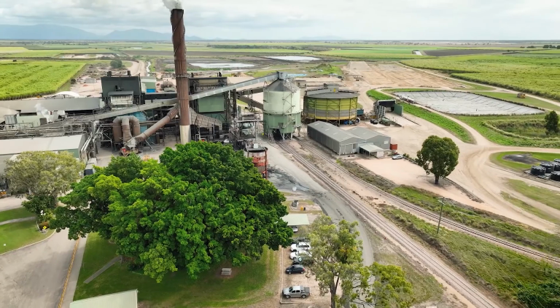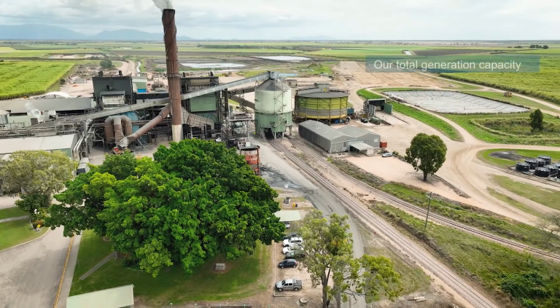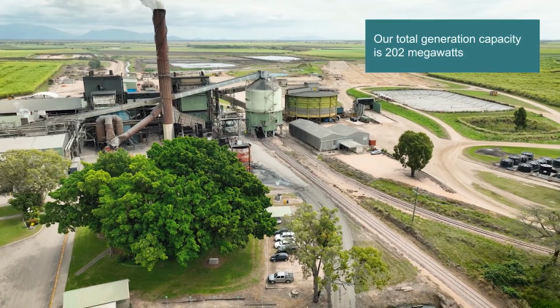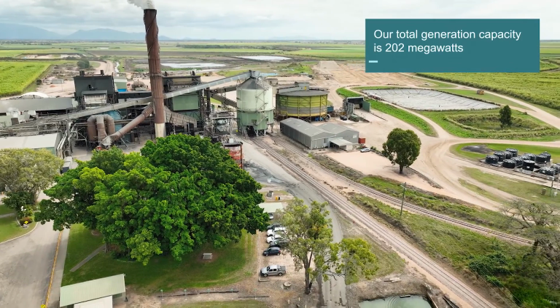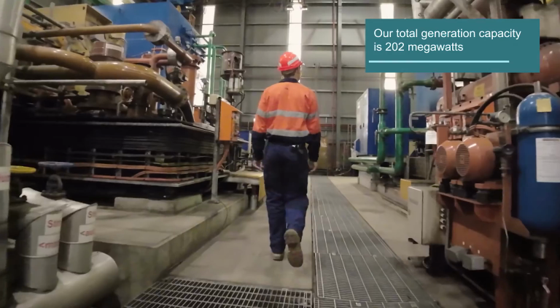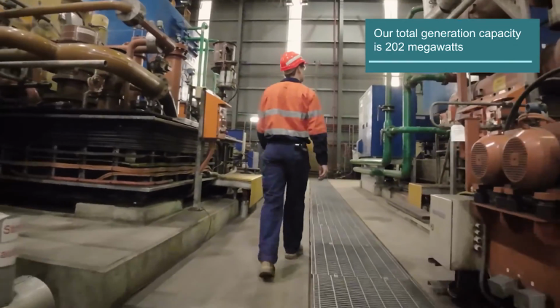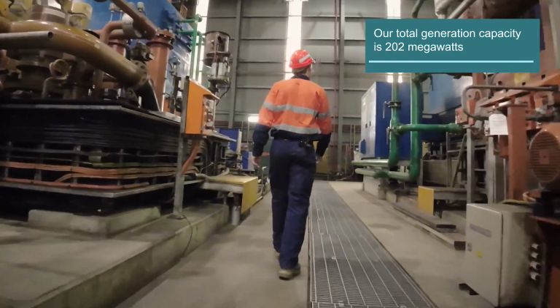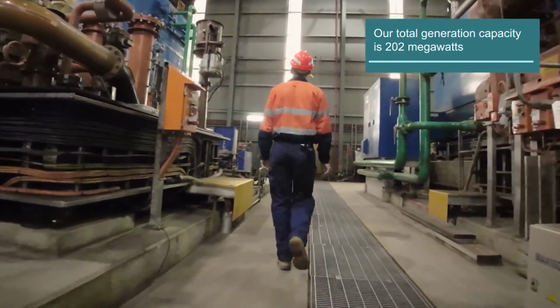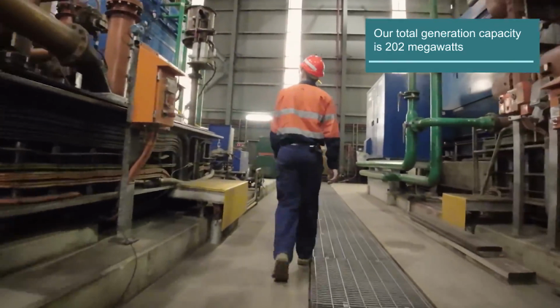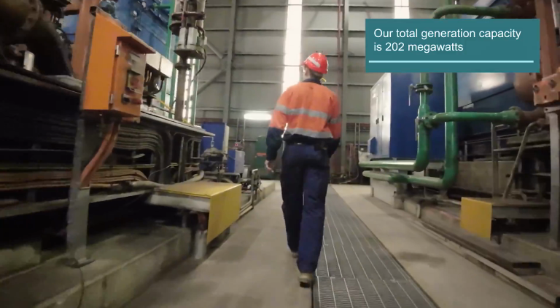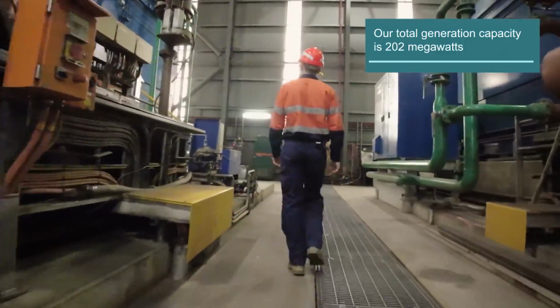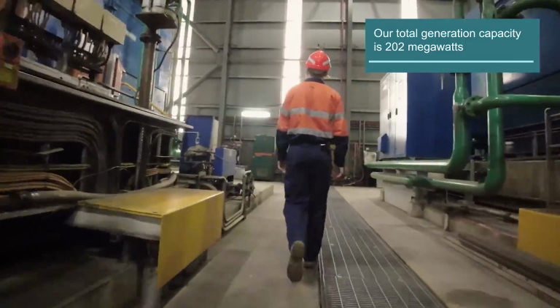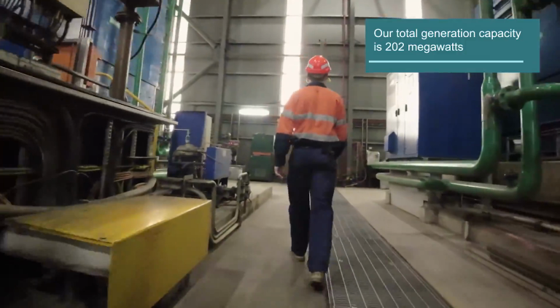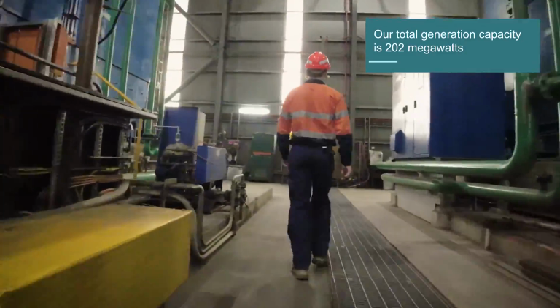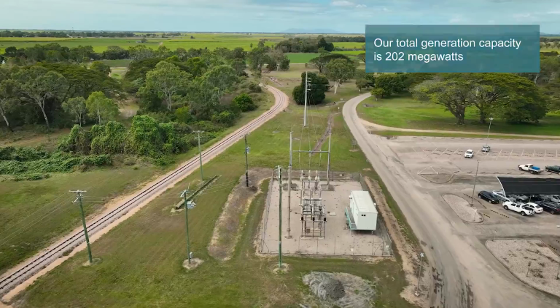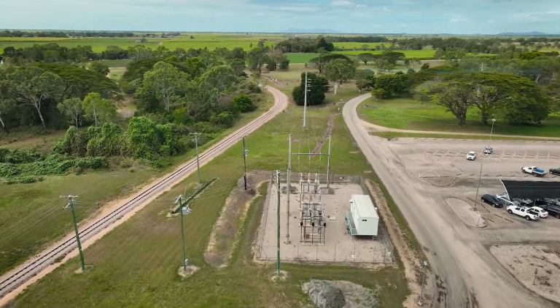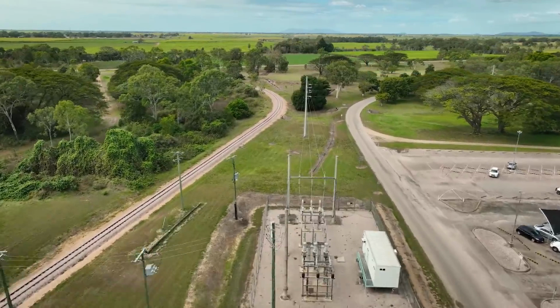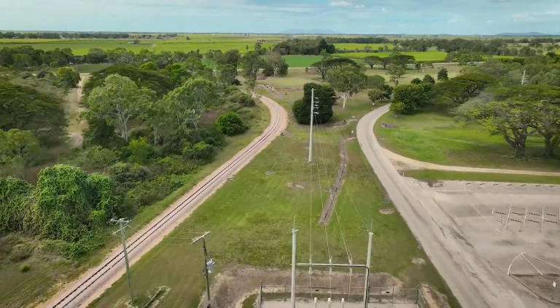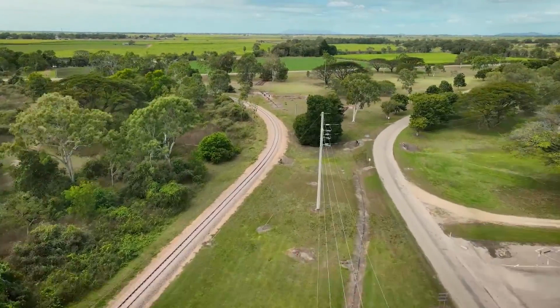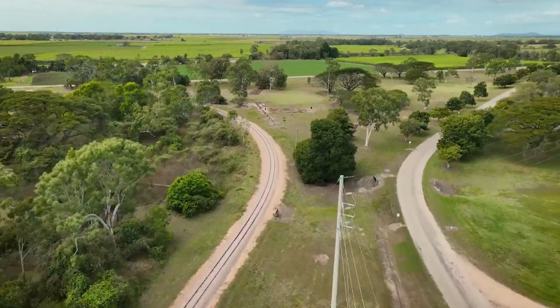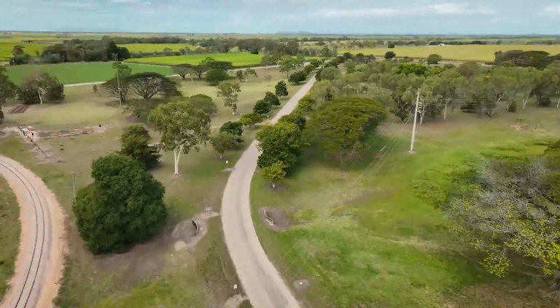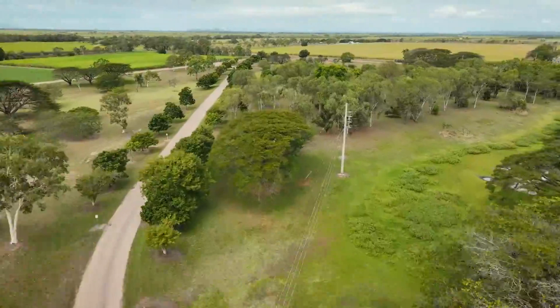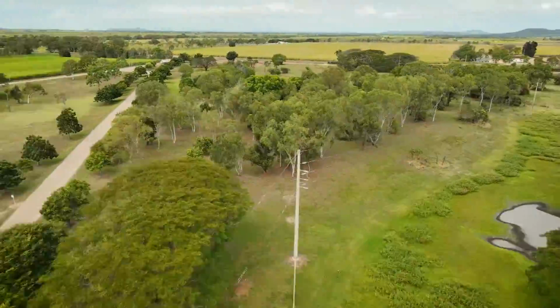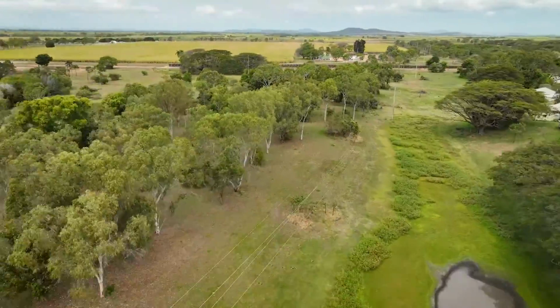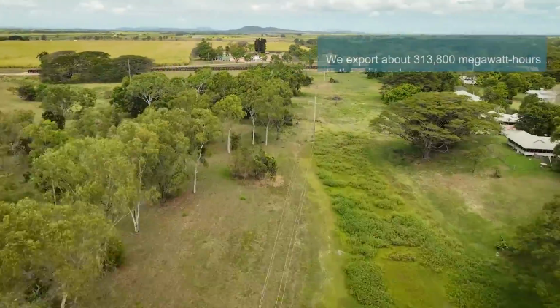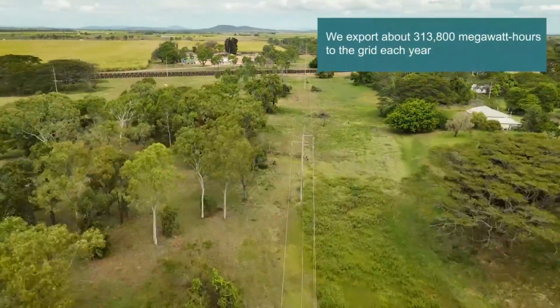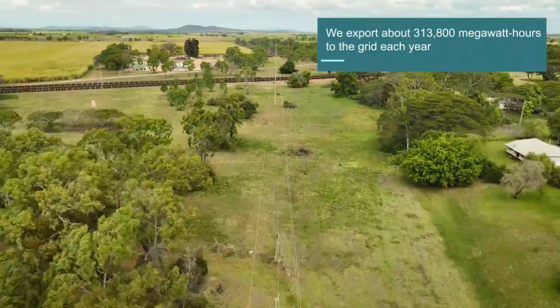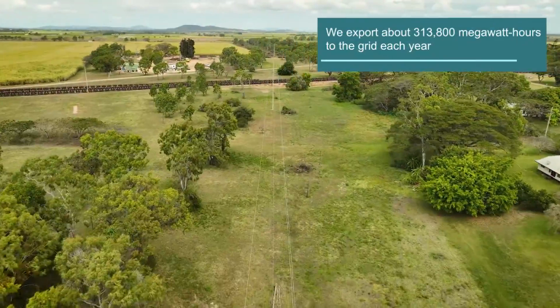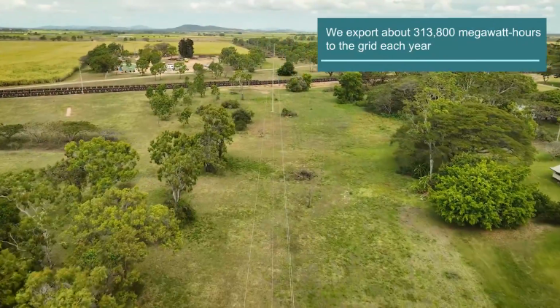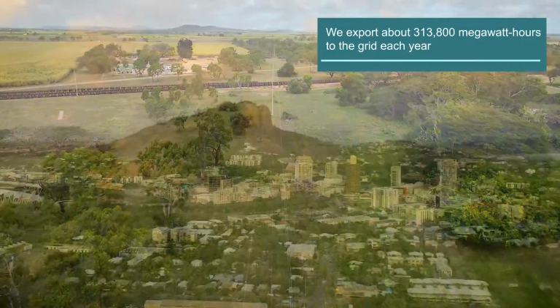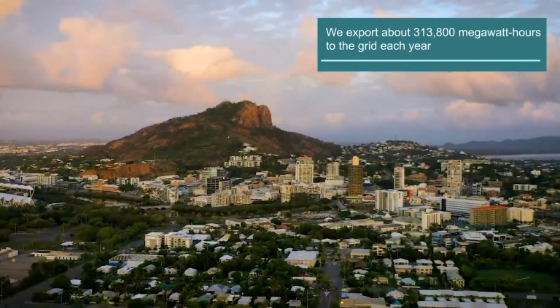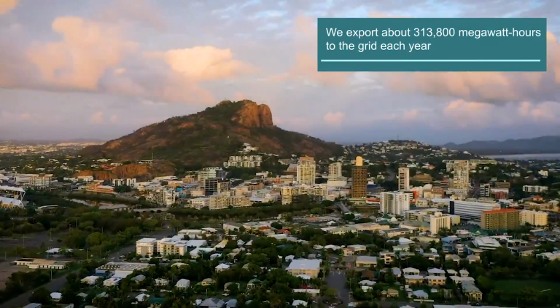Wilmar Sugar's eight mills produce enough renewable energy to be fully self-sufficient. Plus we're able to export electricity into the national grid. In fact, we export enough electricity every year to power over 60,000 homes.